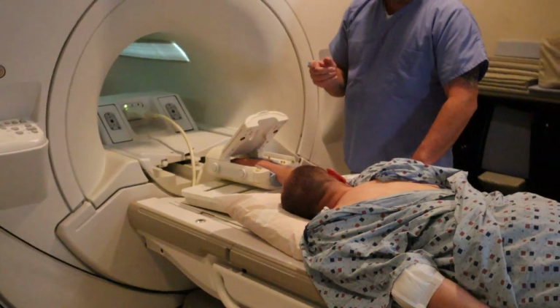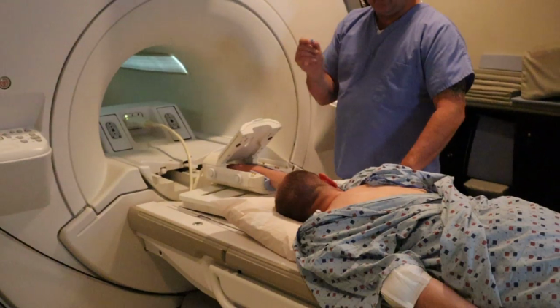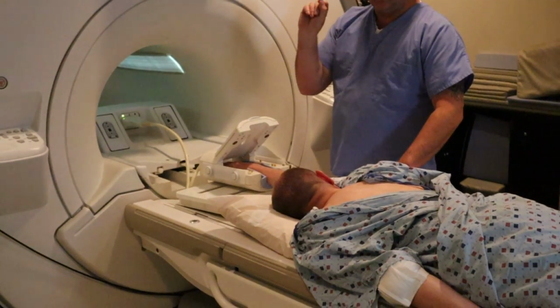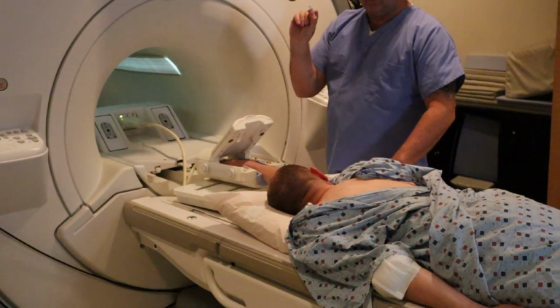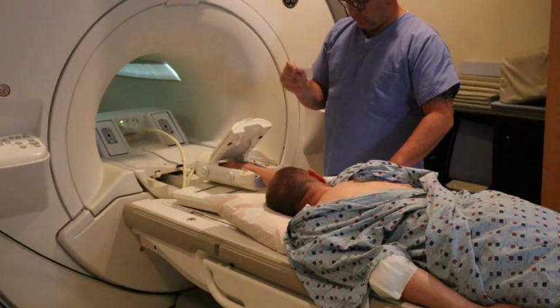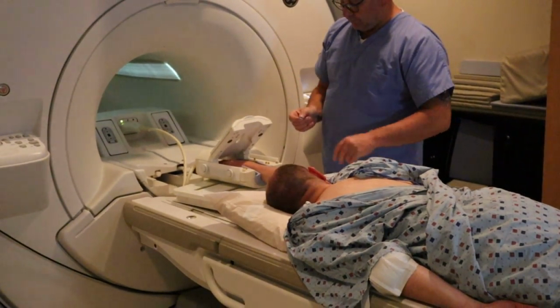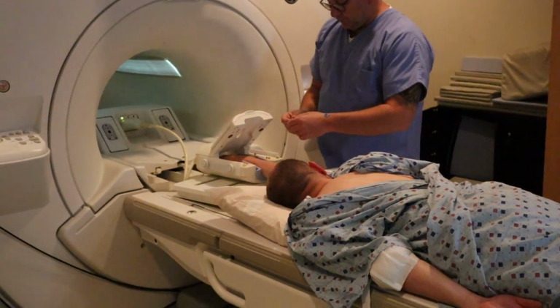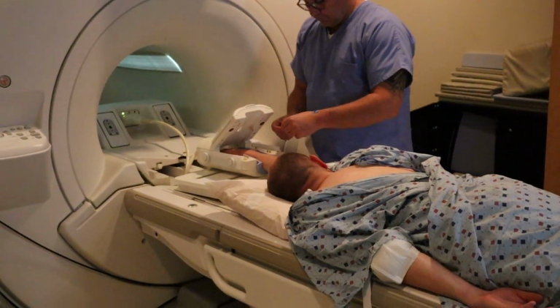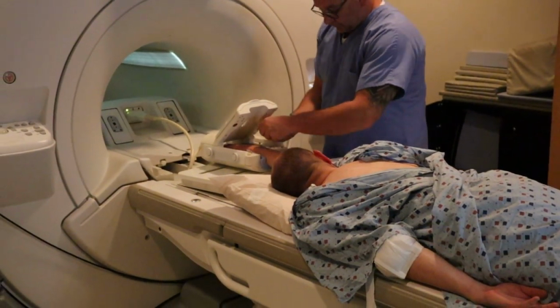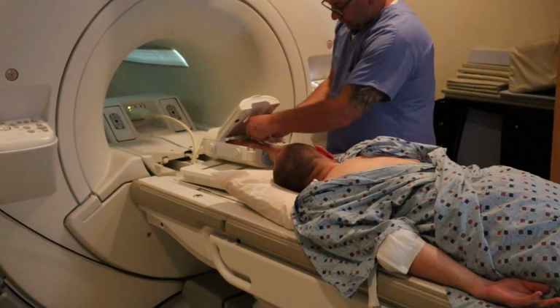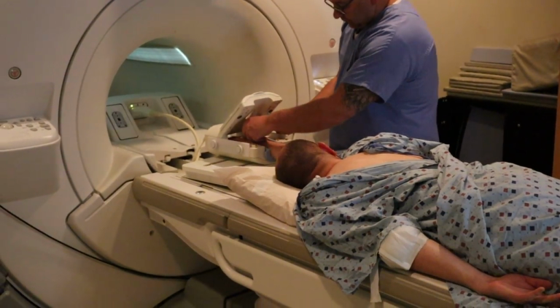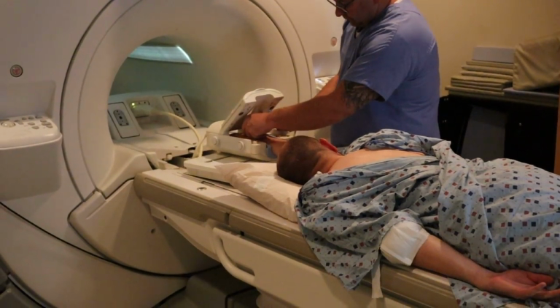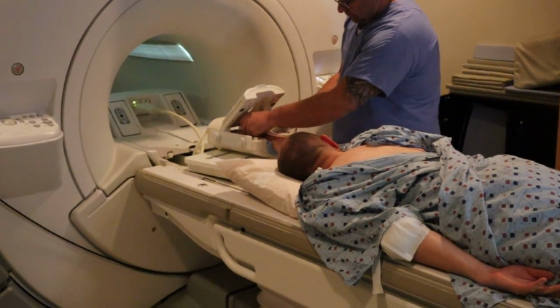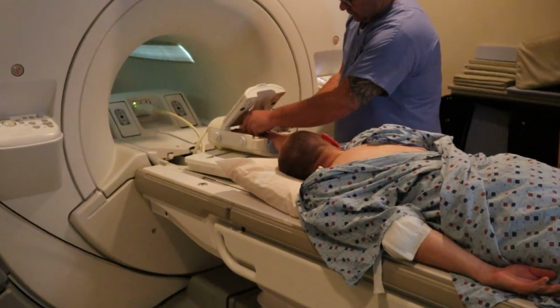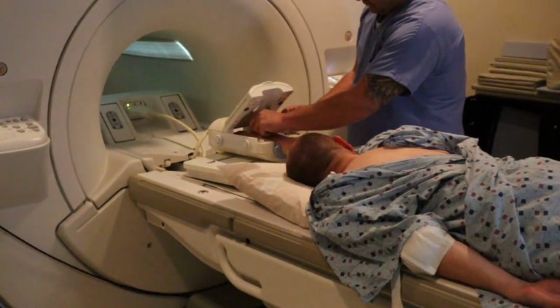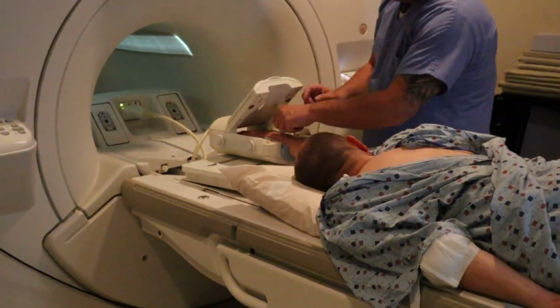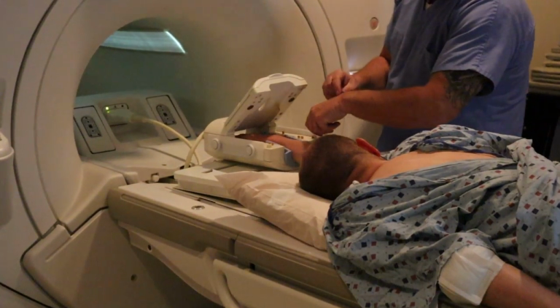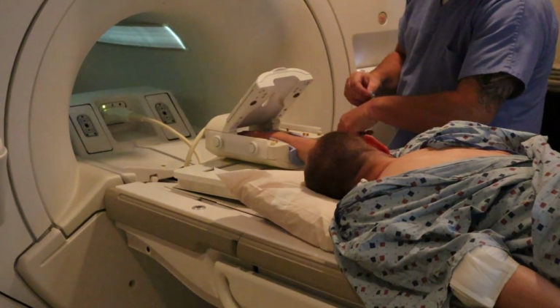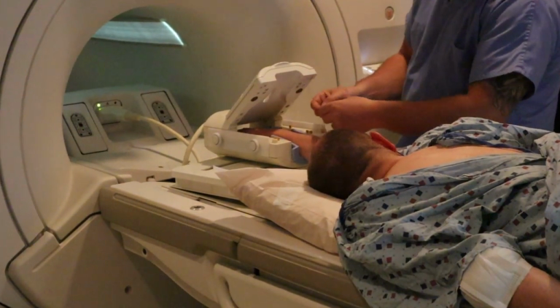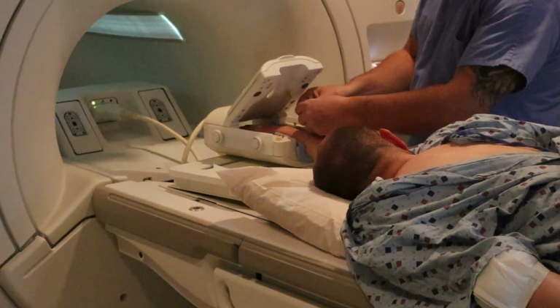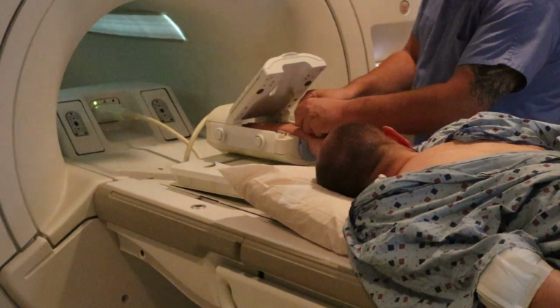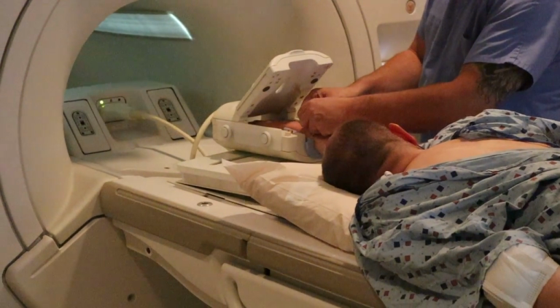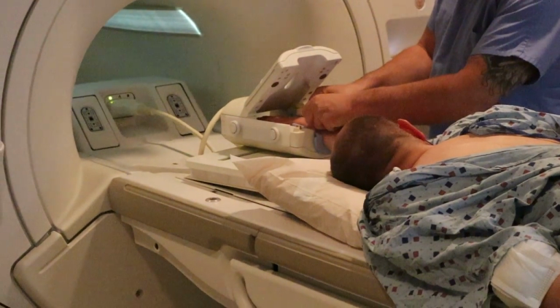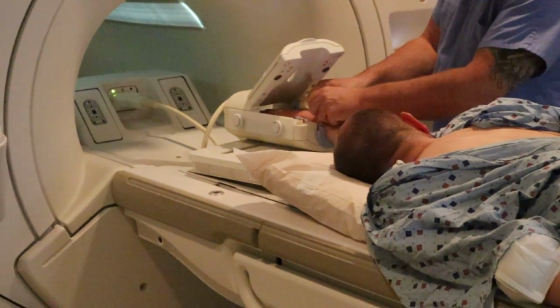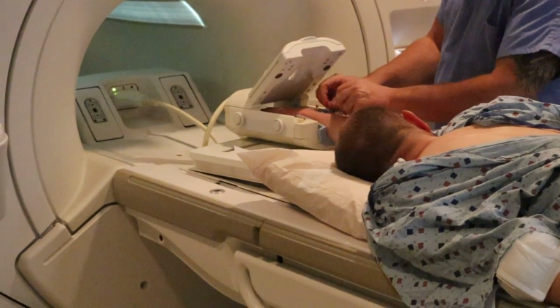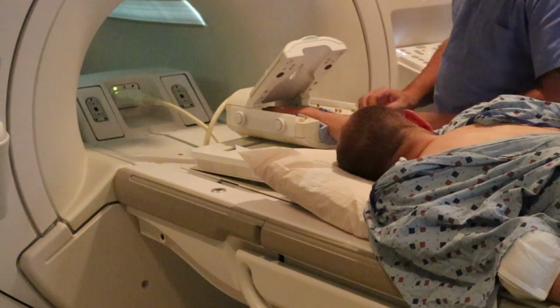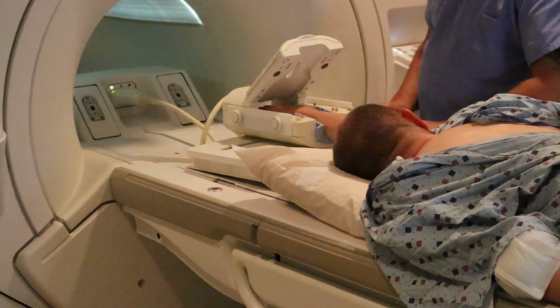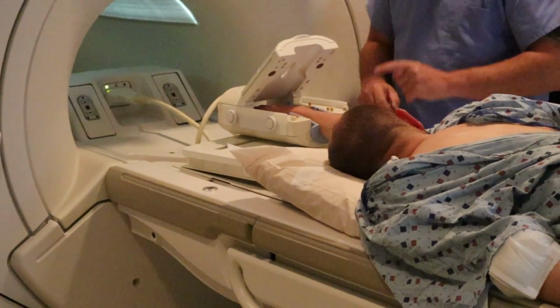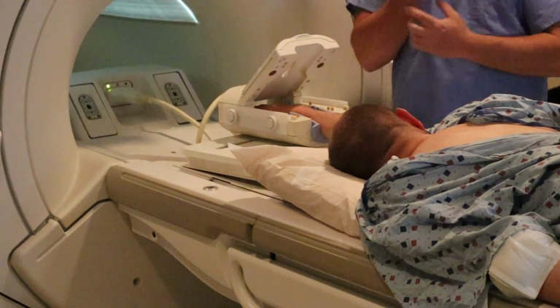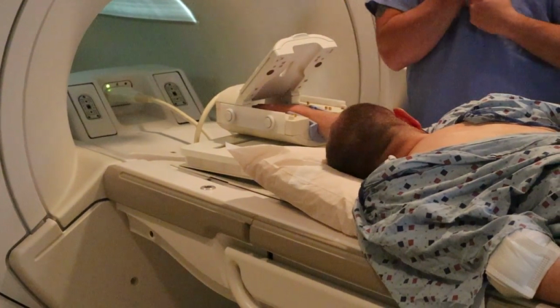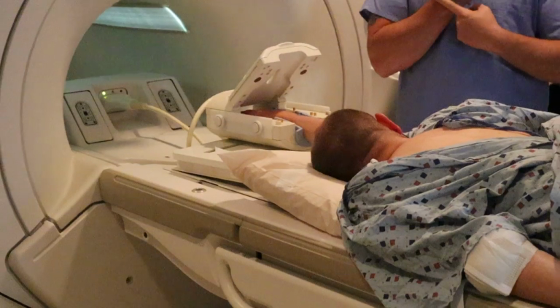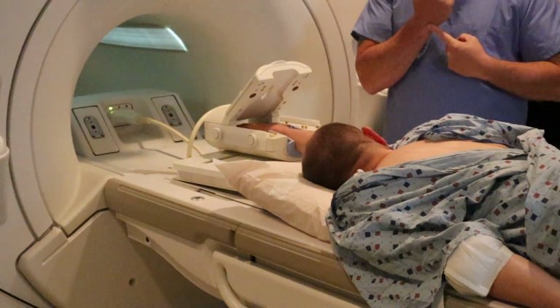What the technologist has in his hand is a vitamin E tablet. What you want to do is mark above and below any sort of mass that is palpable.